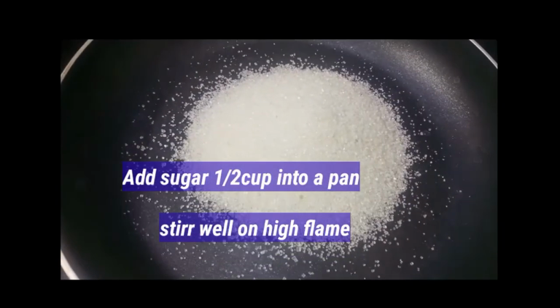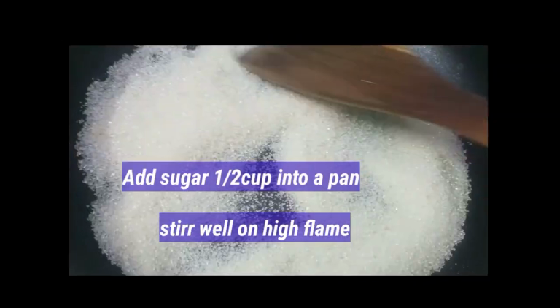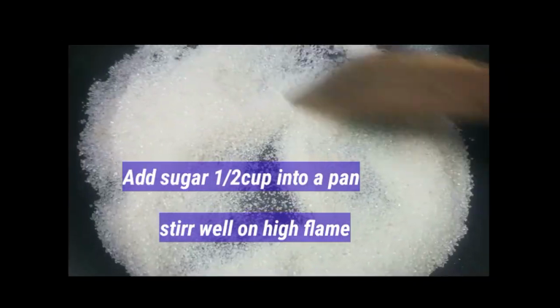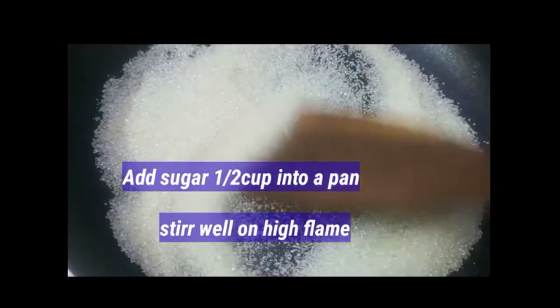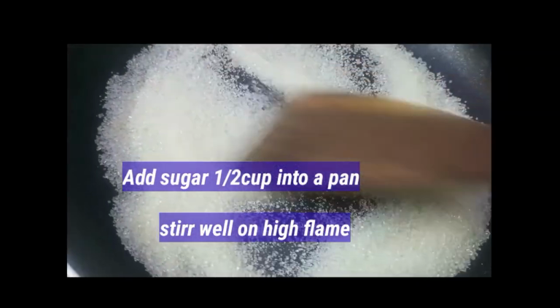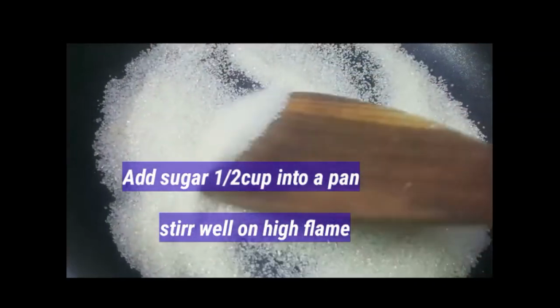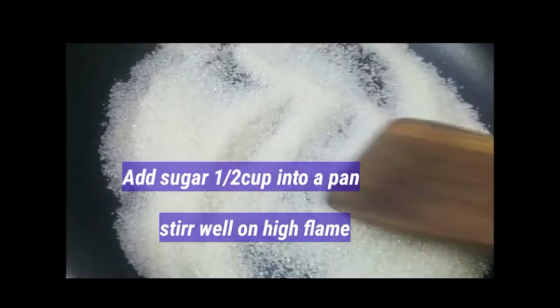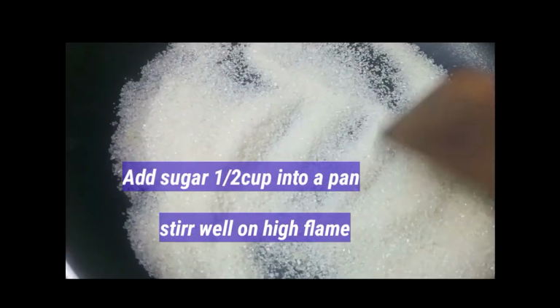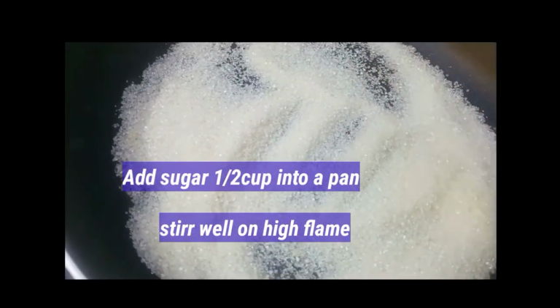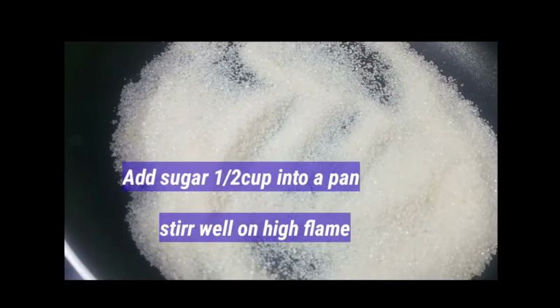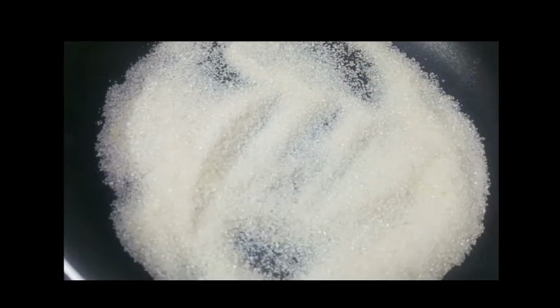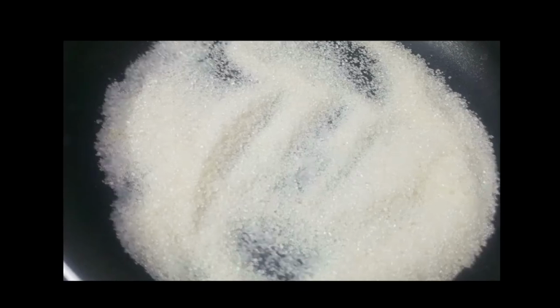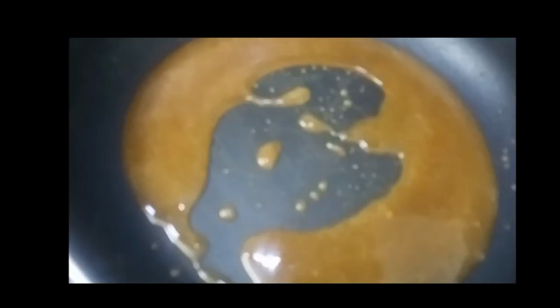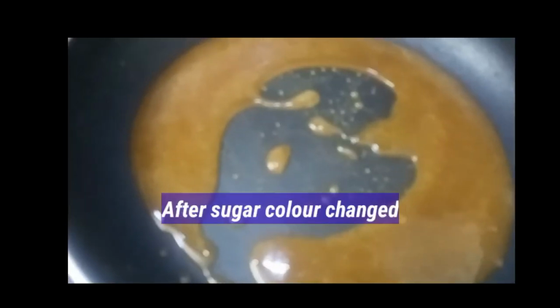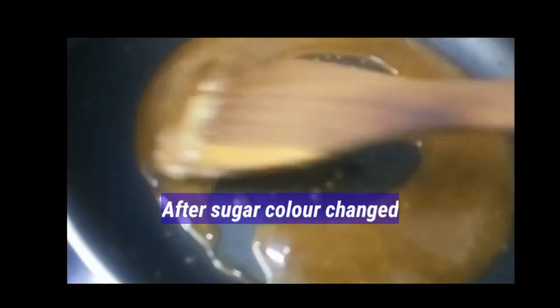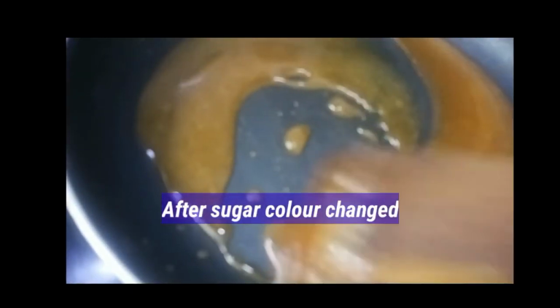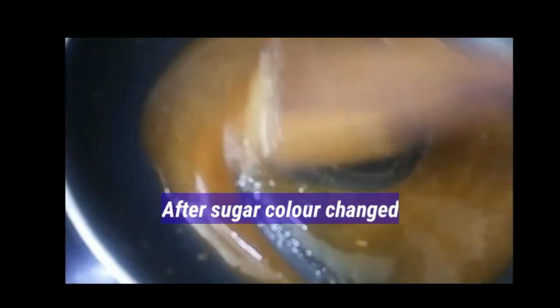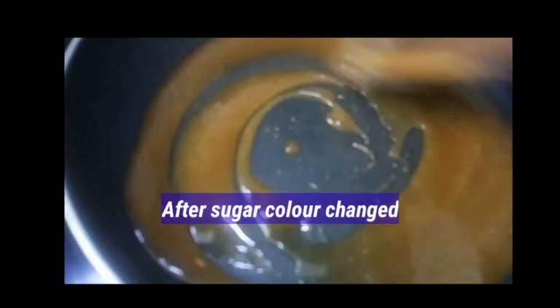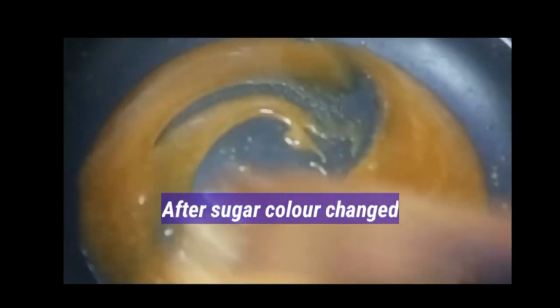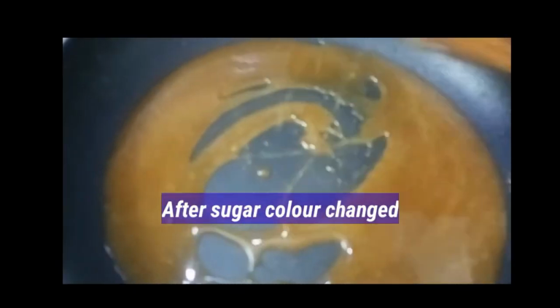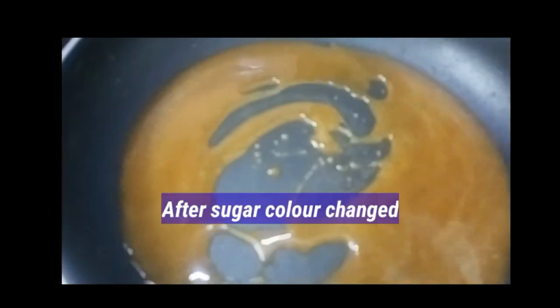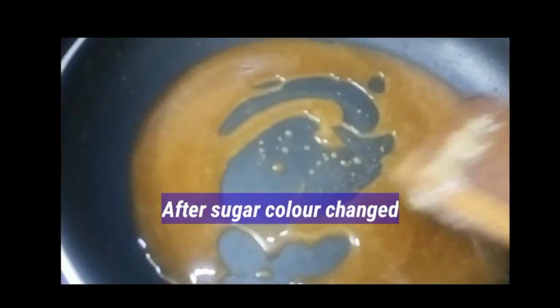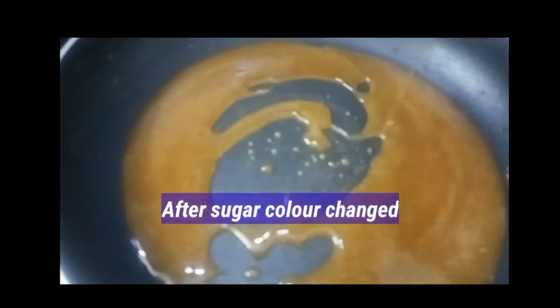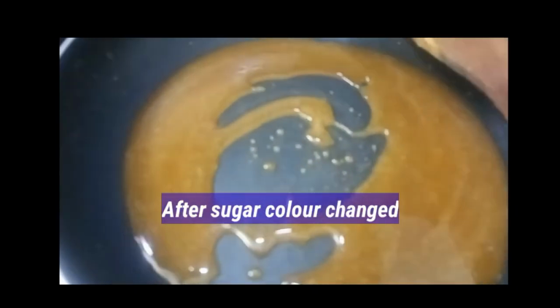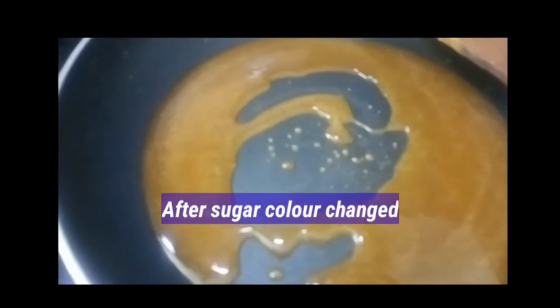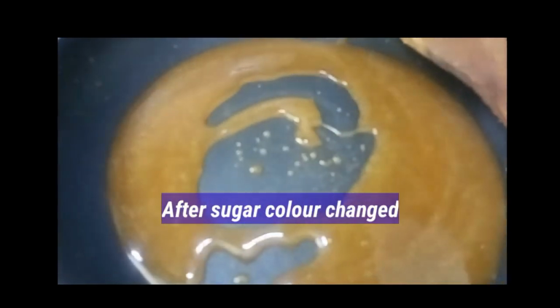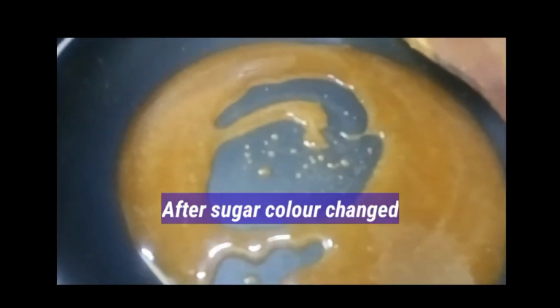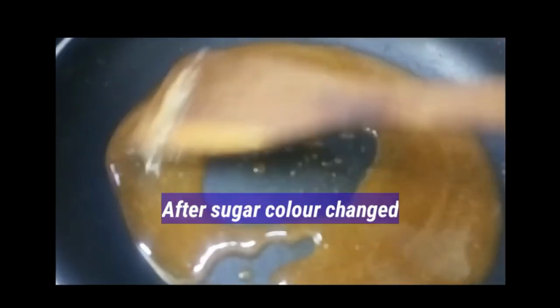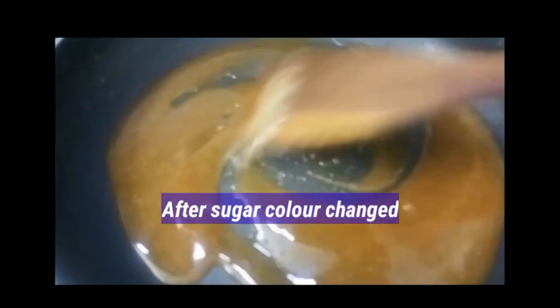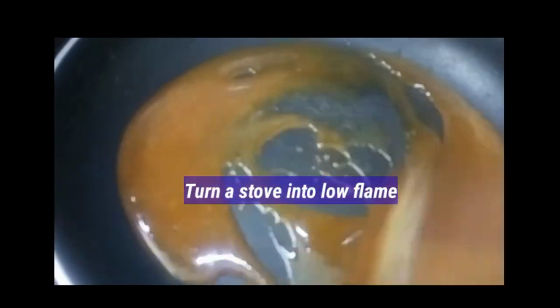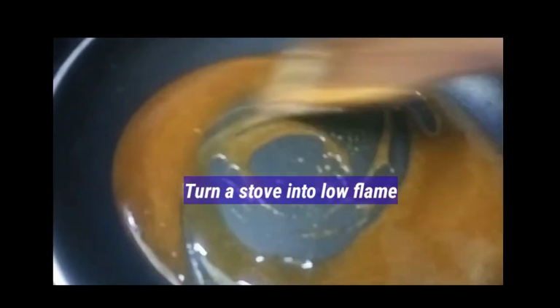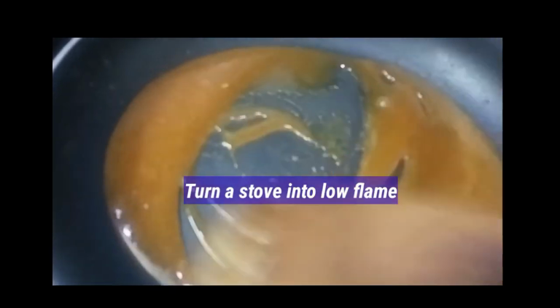On a high flame, add 1 teaspoon of sugar and let it melt to a few colors. You can add a flavor. Let the heat stay on the flame.